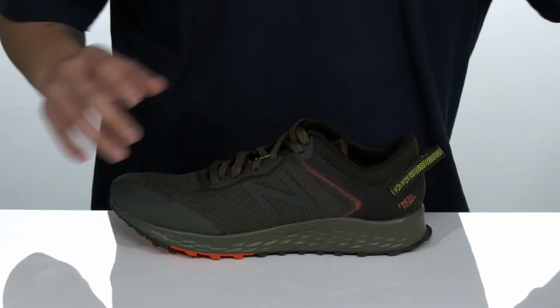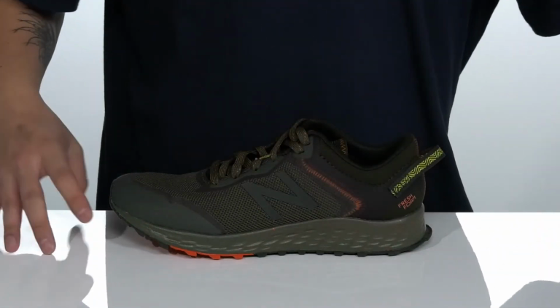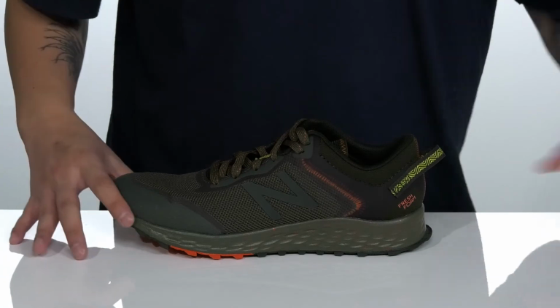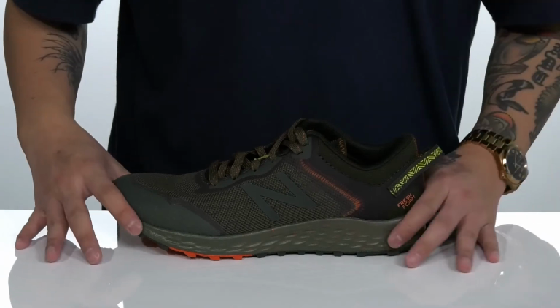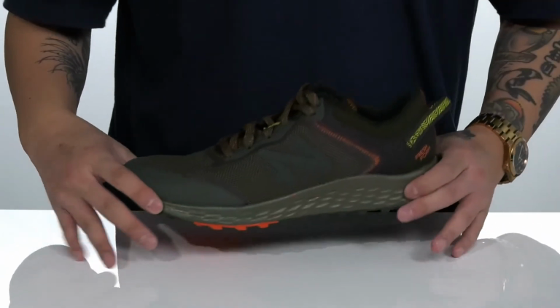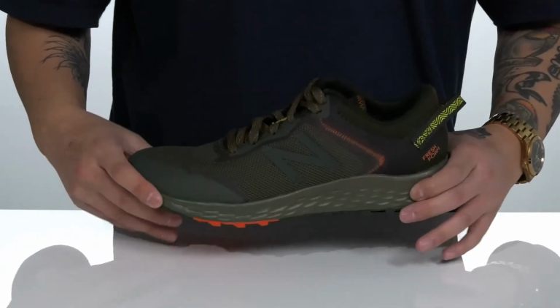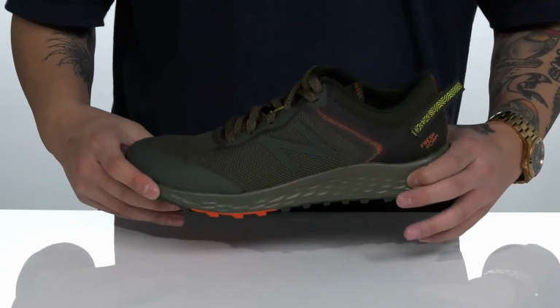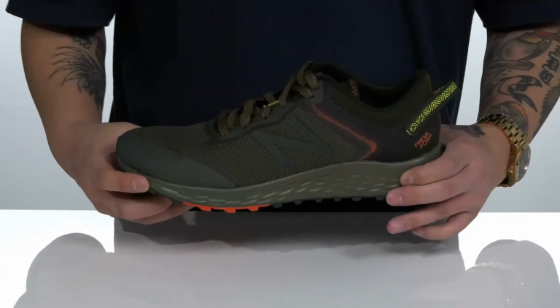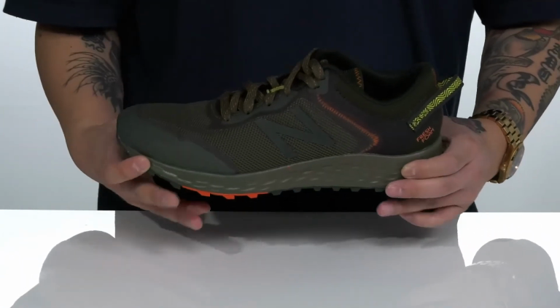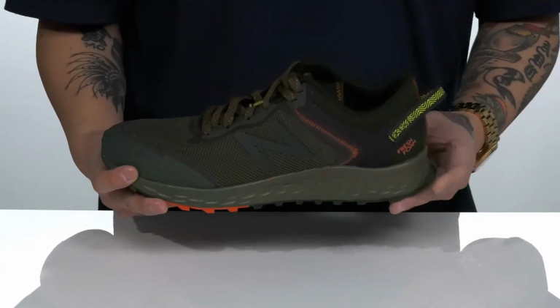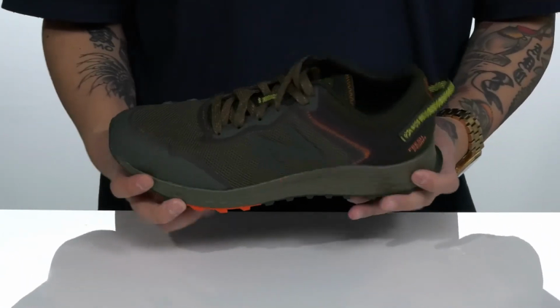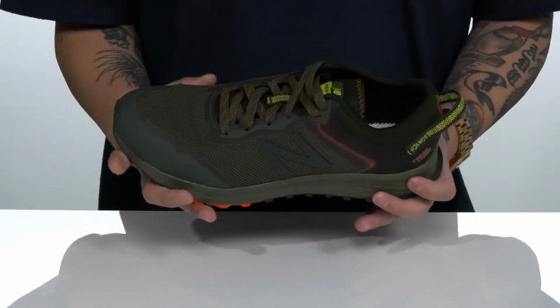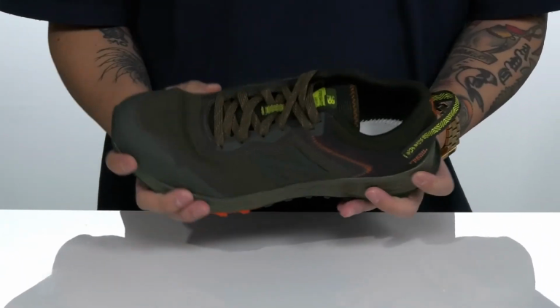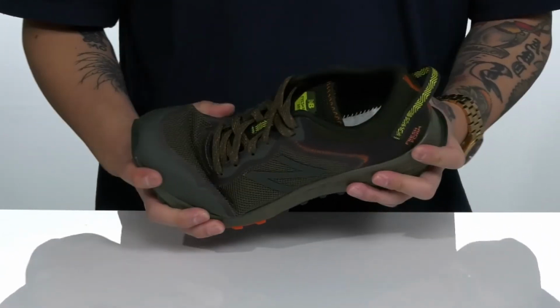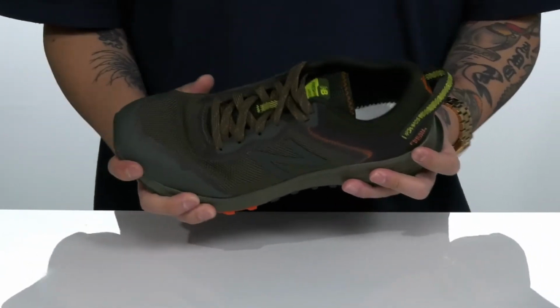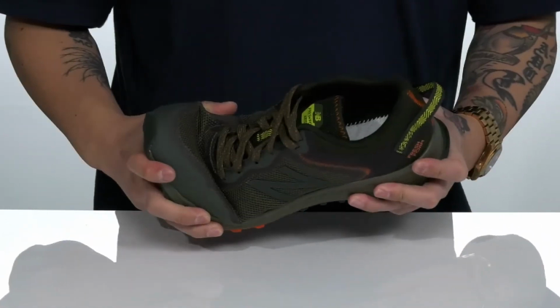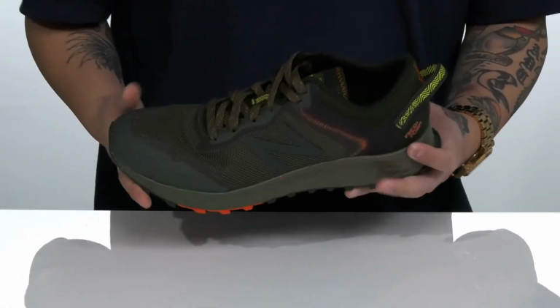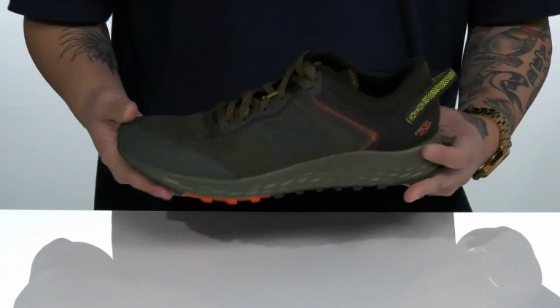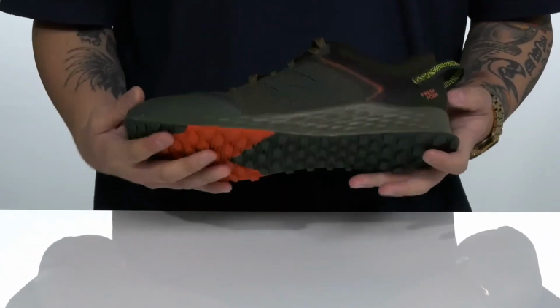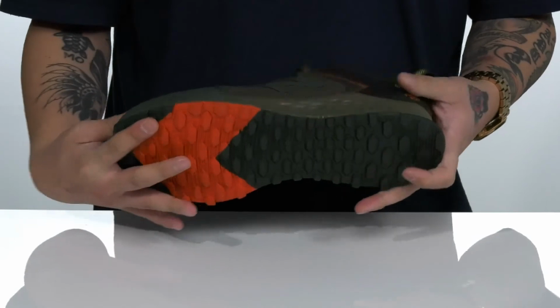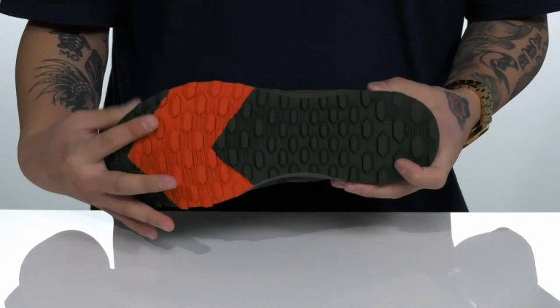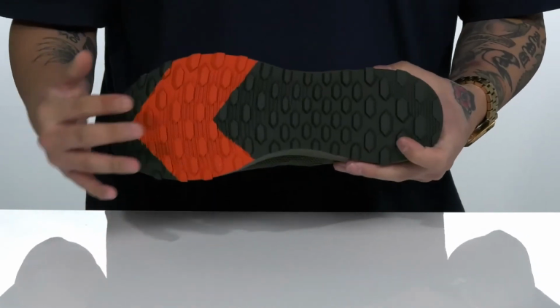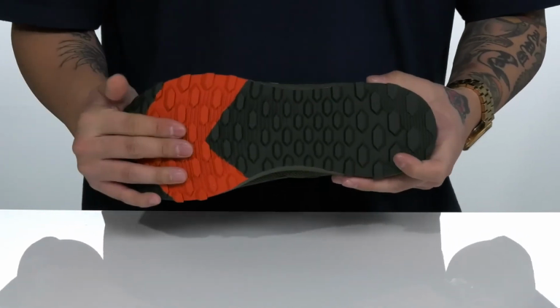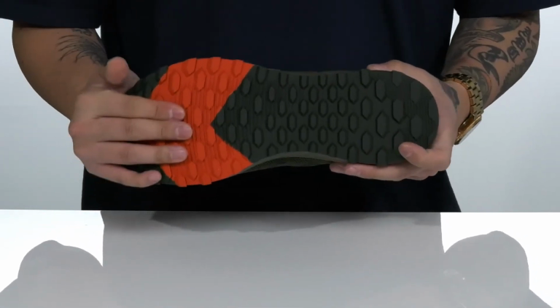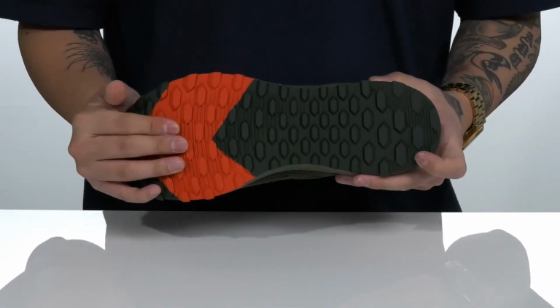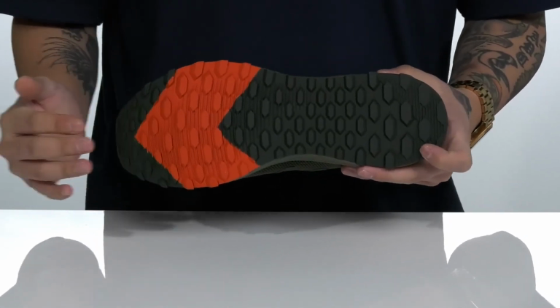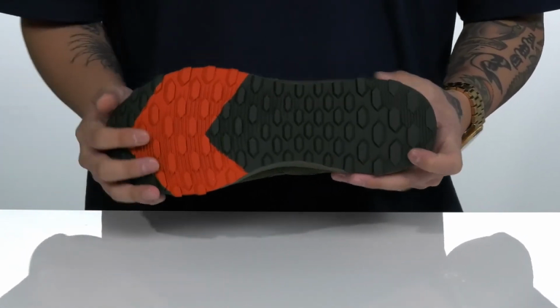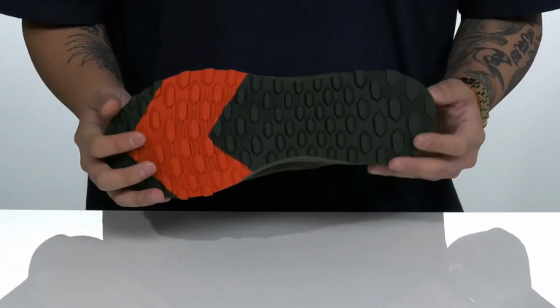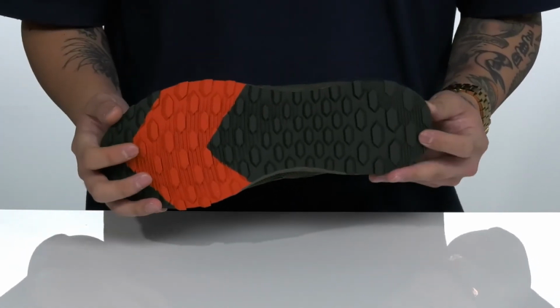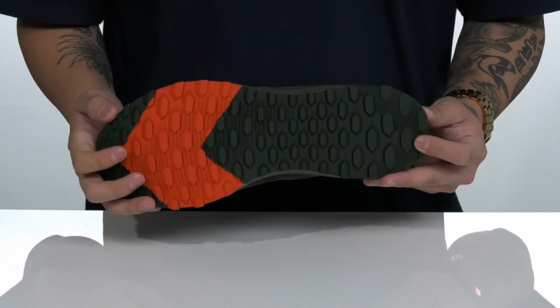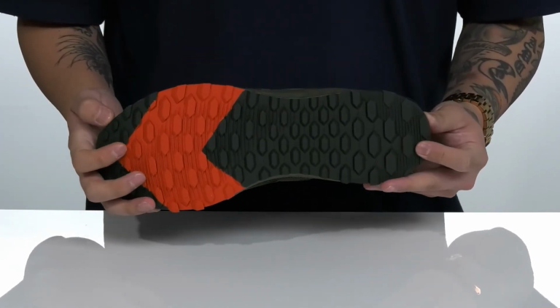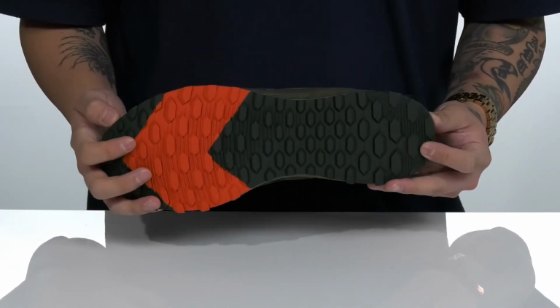This works really well with the lightweight Fresh Foam cushioning on the midsole. The shoe also has a sturdy yet flexible design and sits on top of a durable rubber outsole with a tread that's ideal for outdoor running.